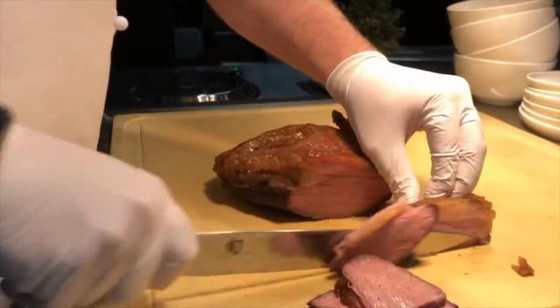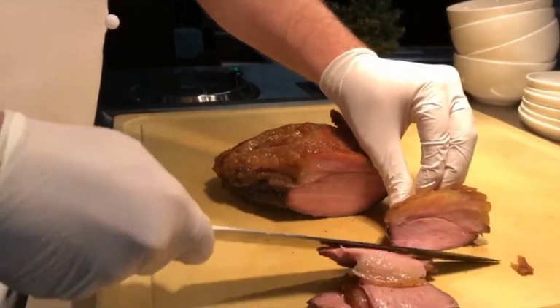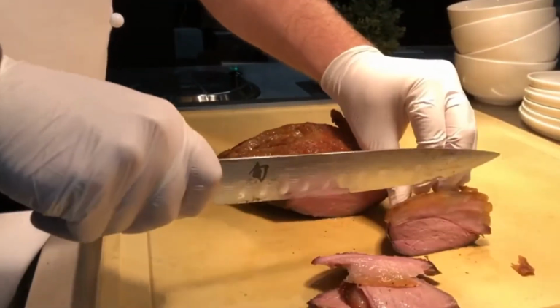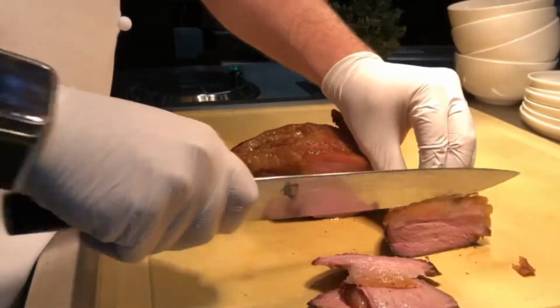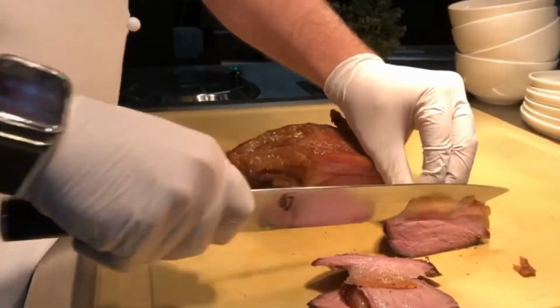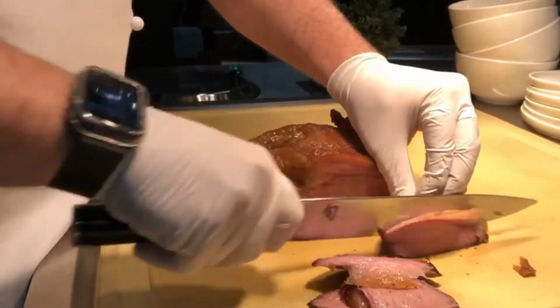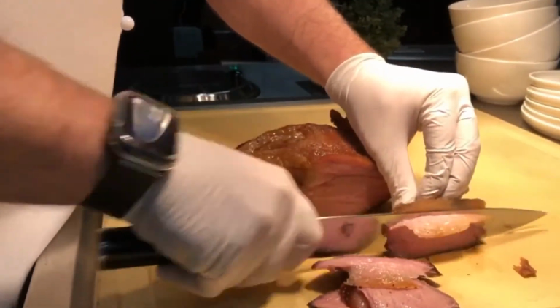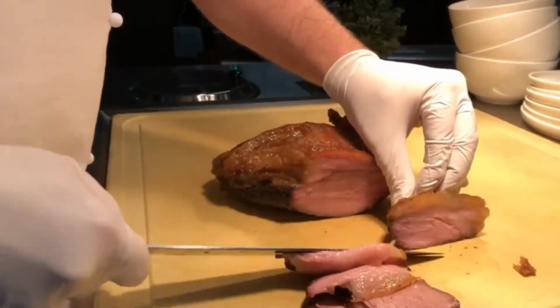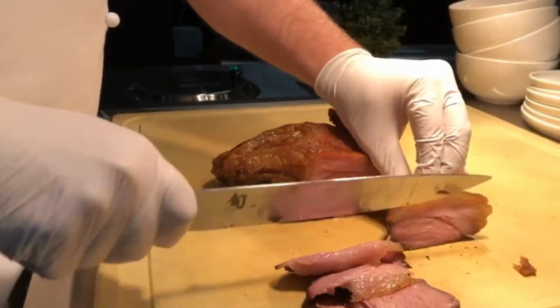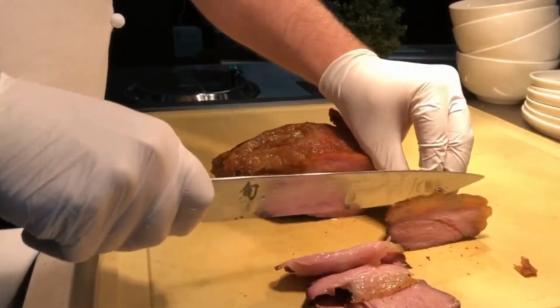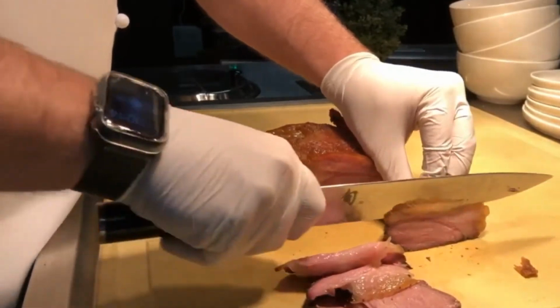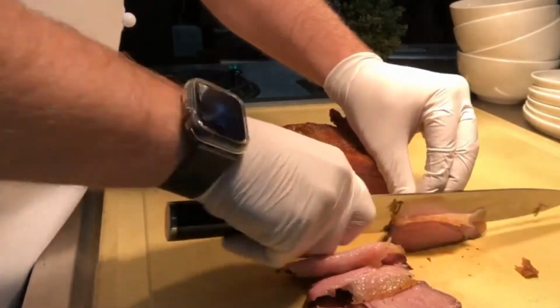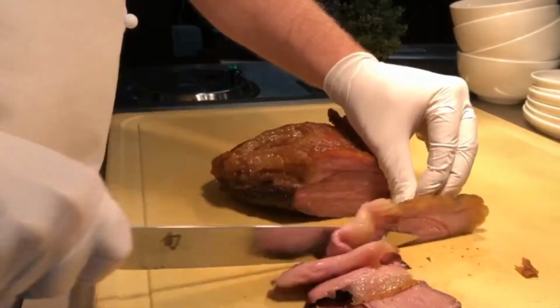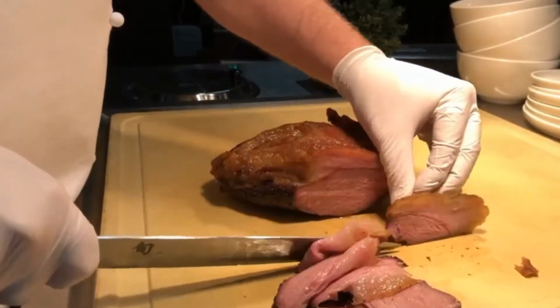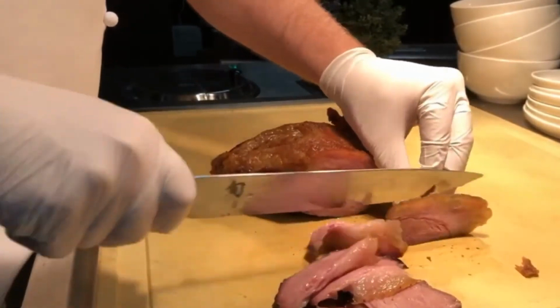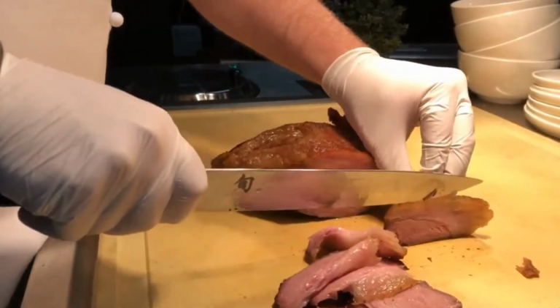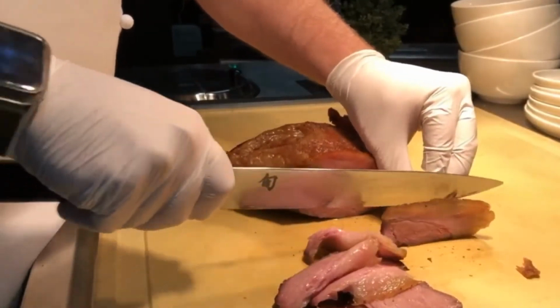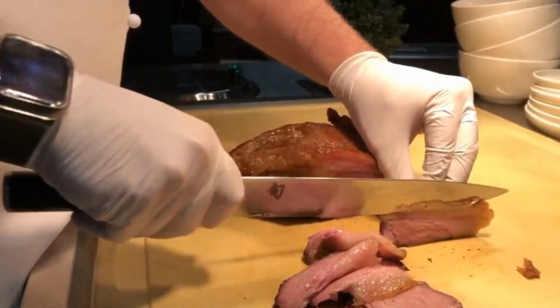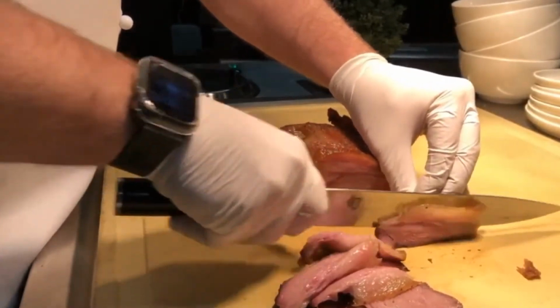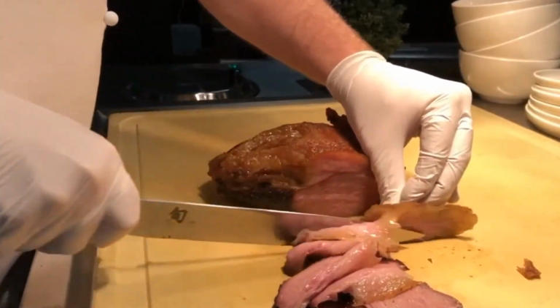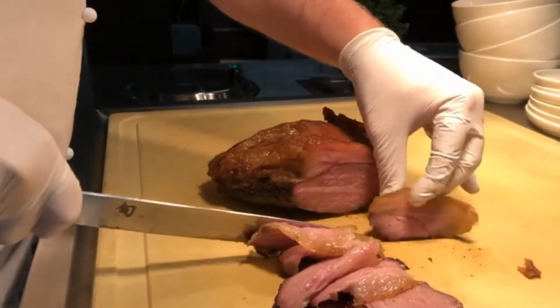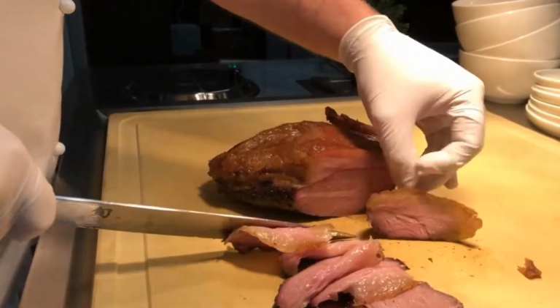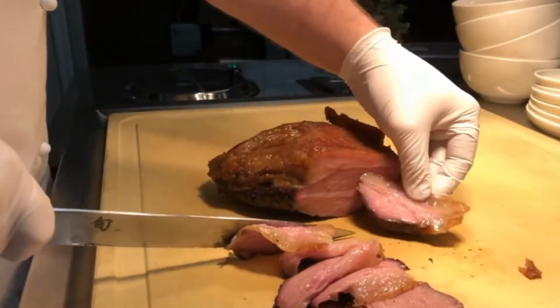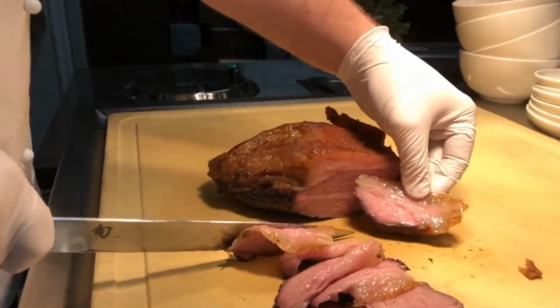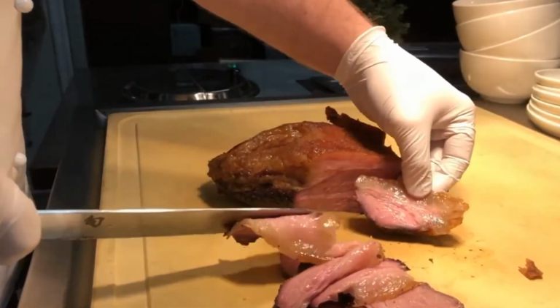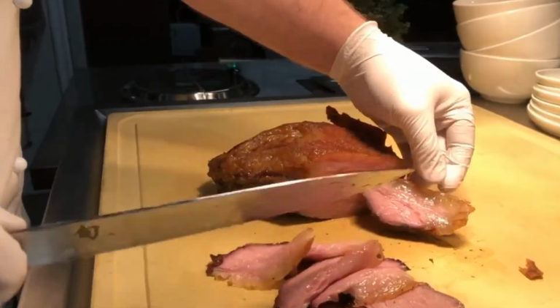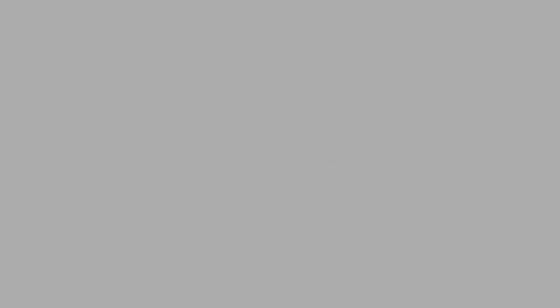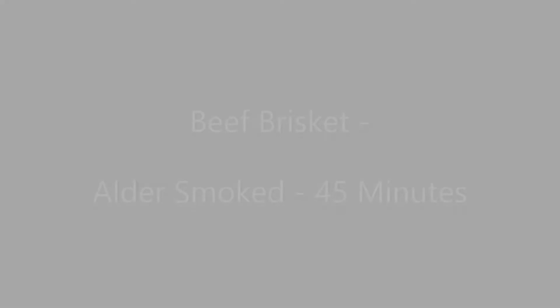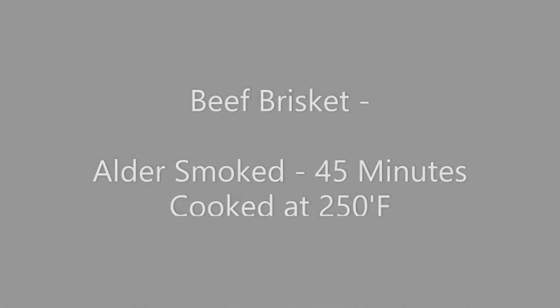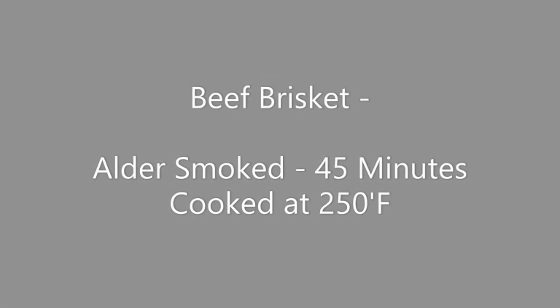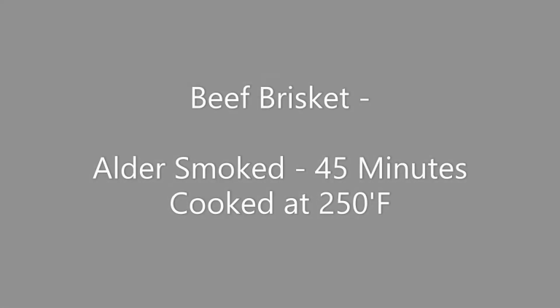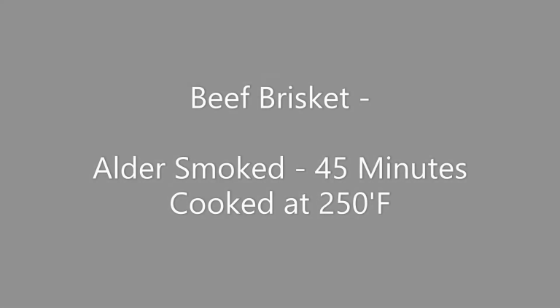Slice after slice — great cook all the way through. Now let's look at the brisket.